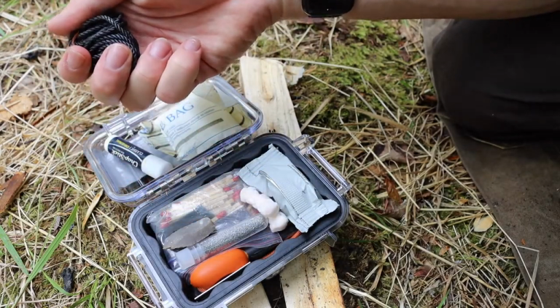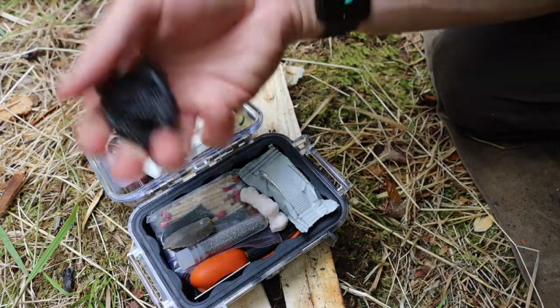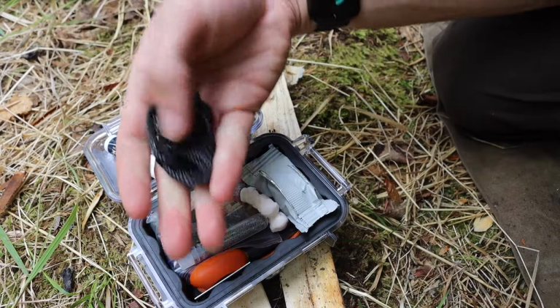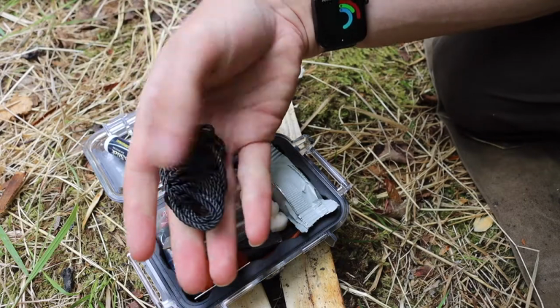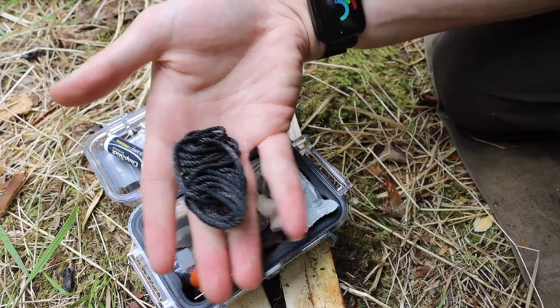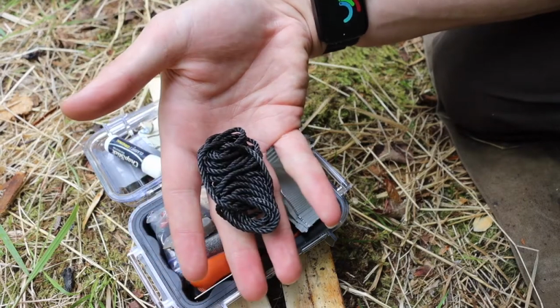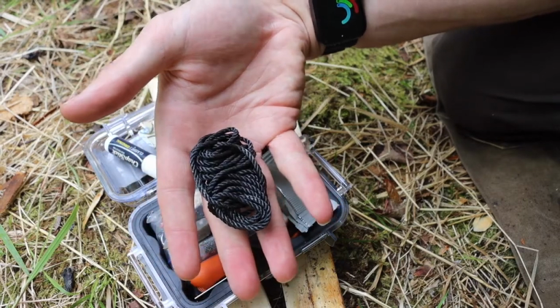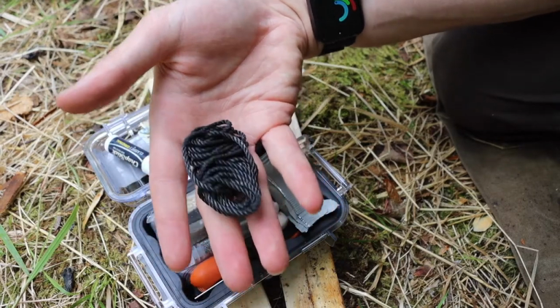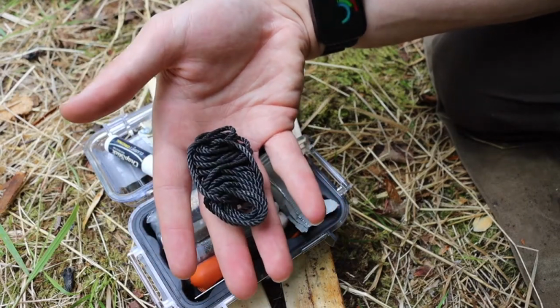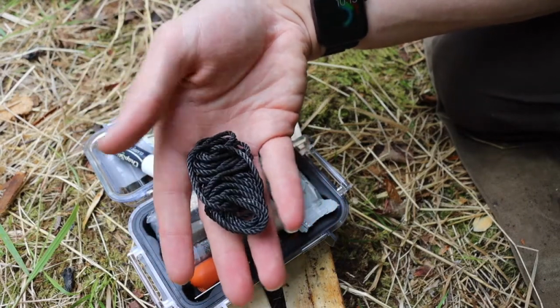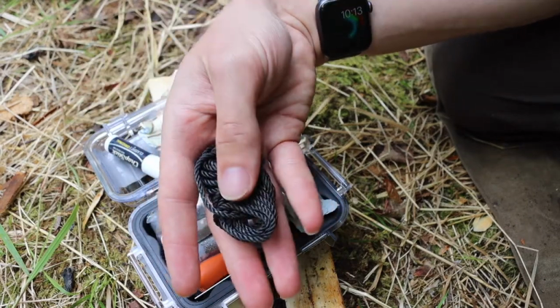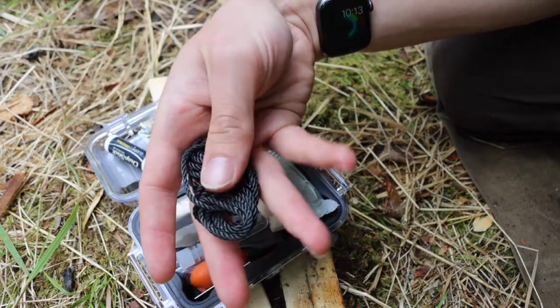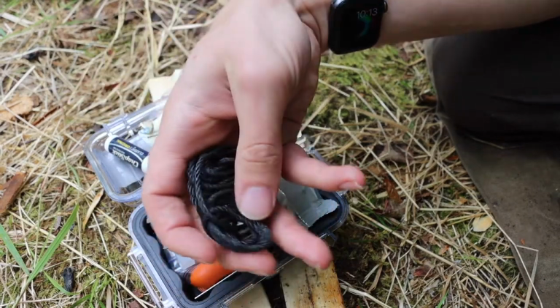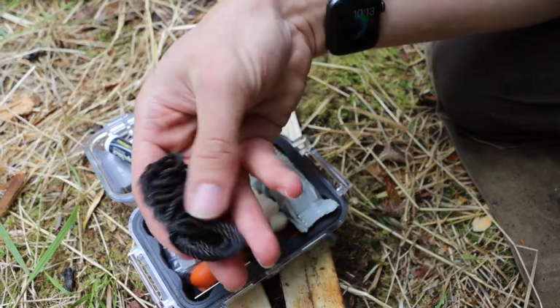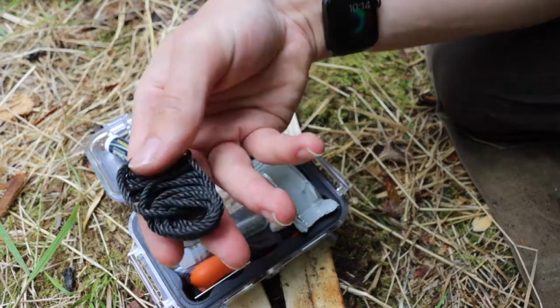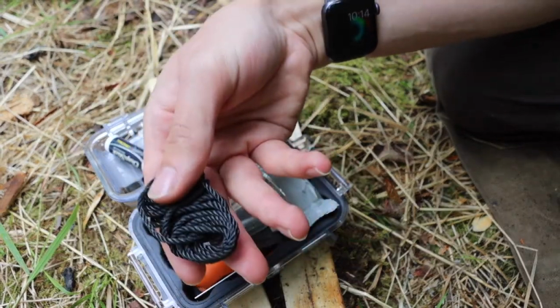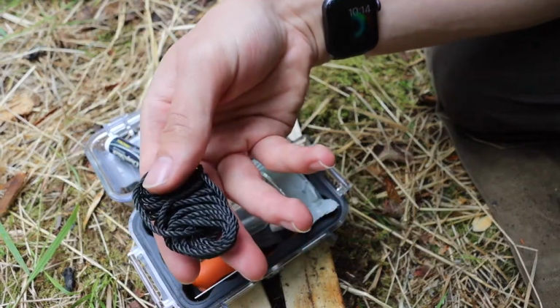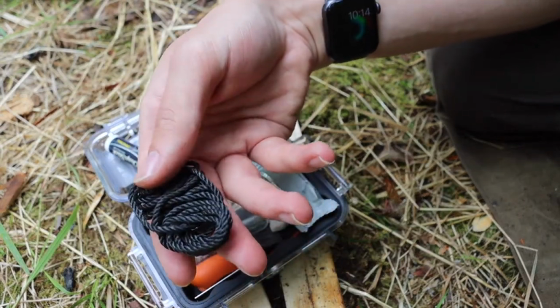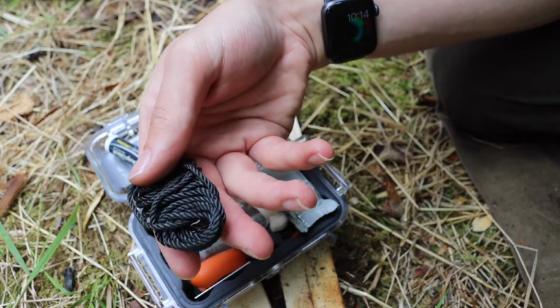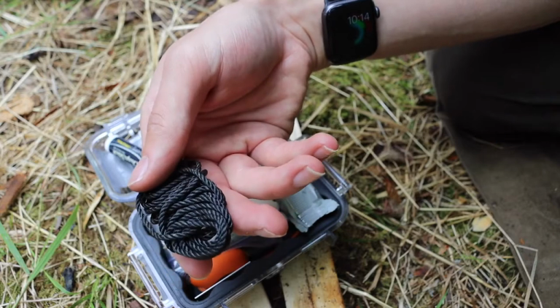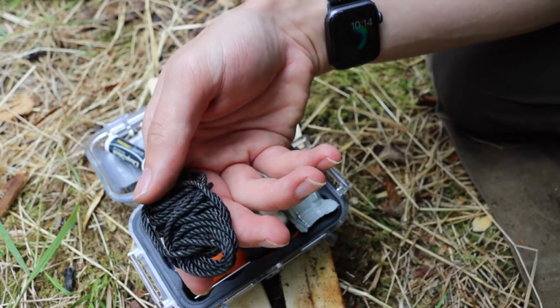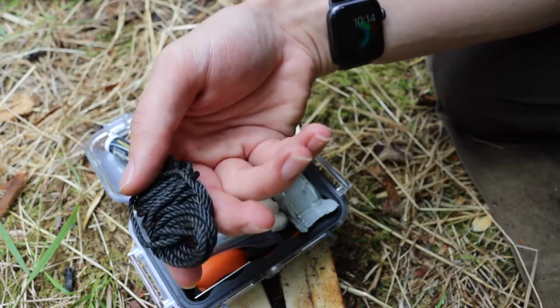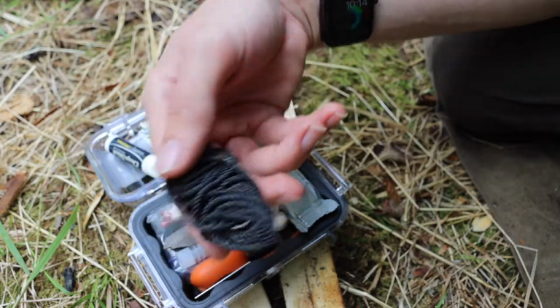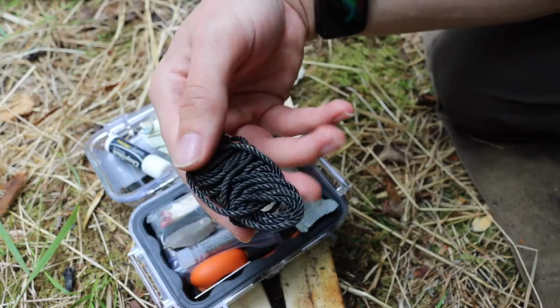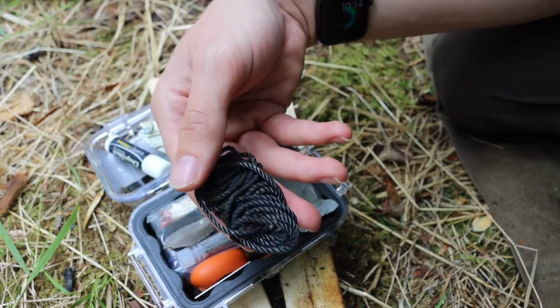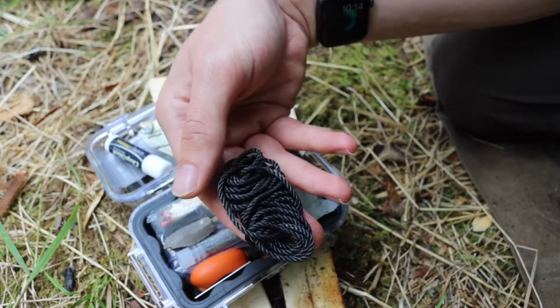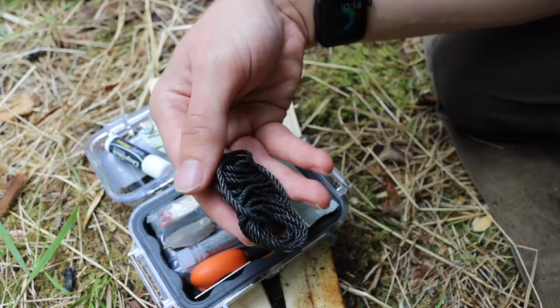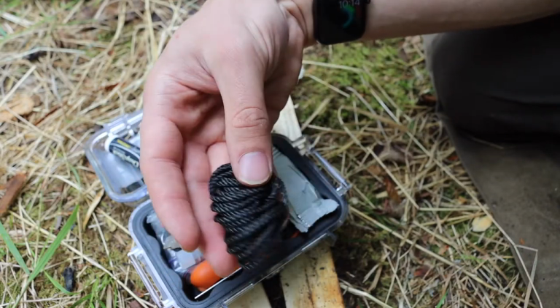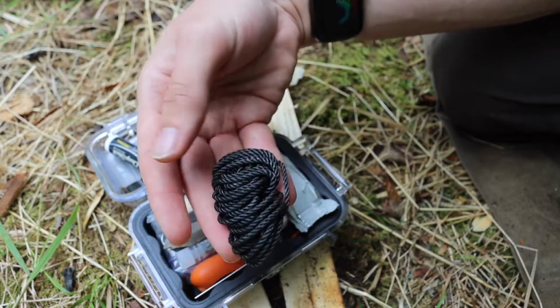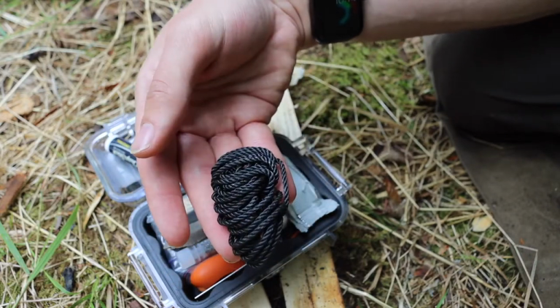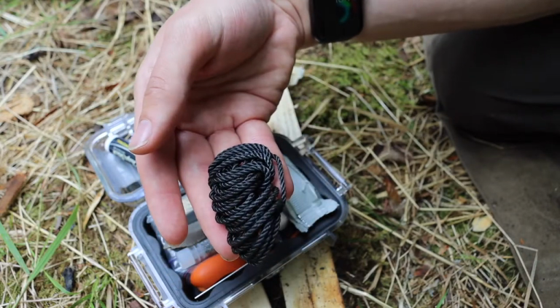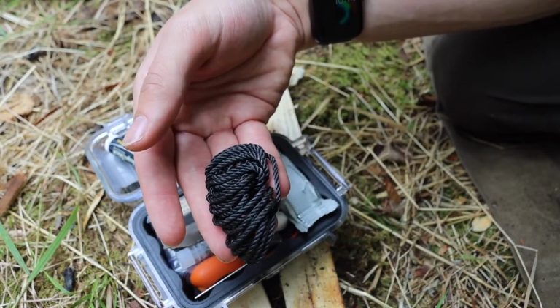Next is tarred bank line. This stuff kind of burns, but ultimately it's here for cordage in case you need it. You can also start it on fire and it will work okay — it's not the best, but it's not the worst.